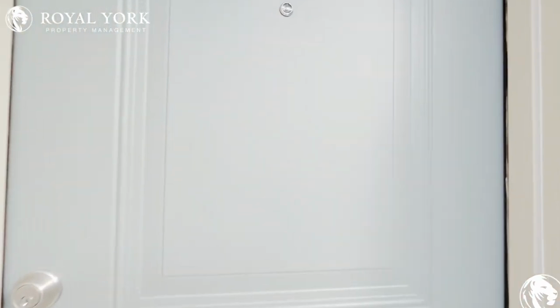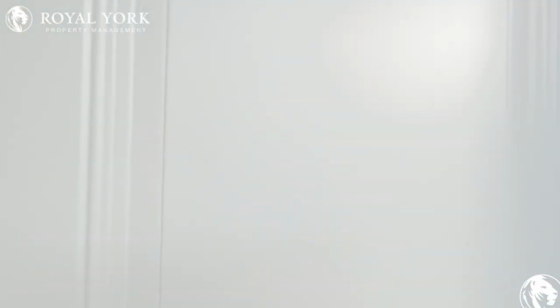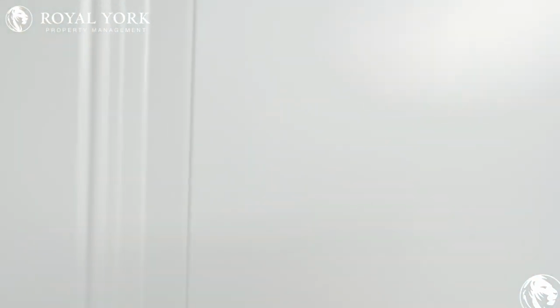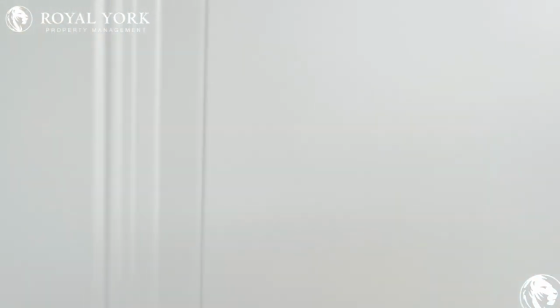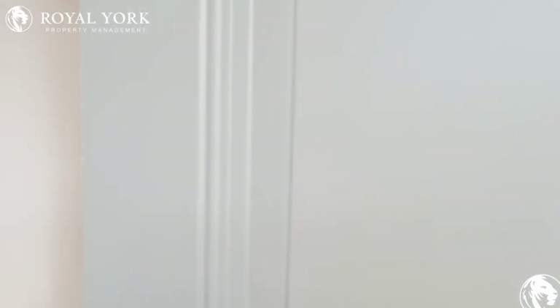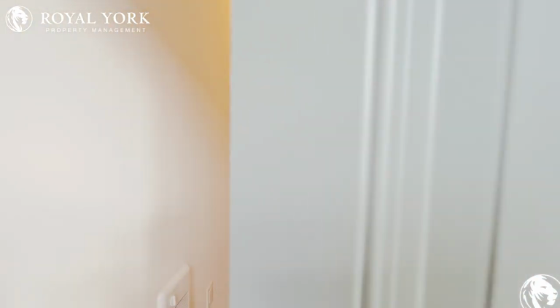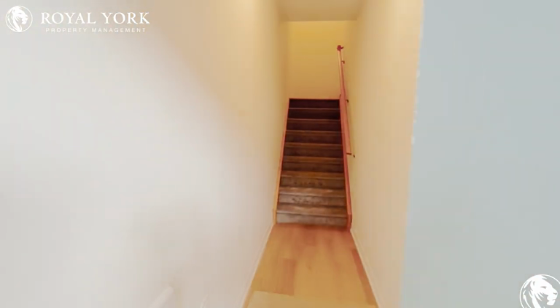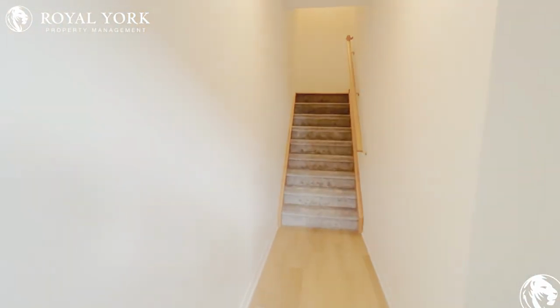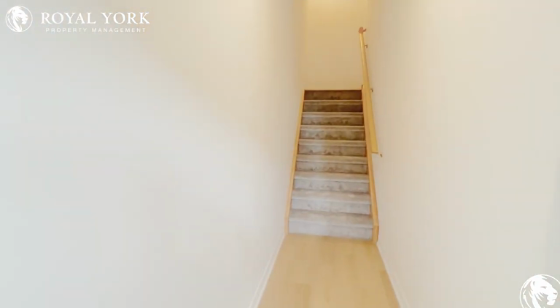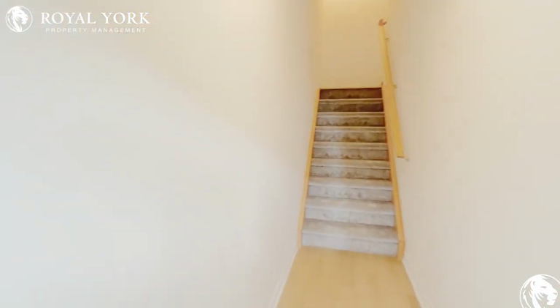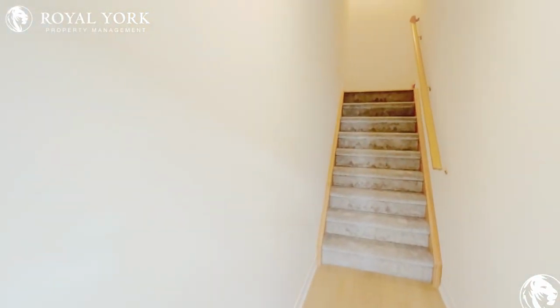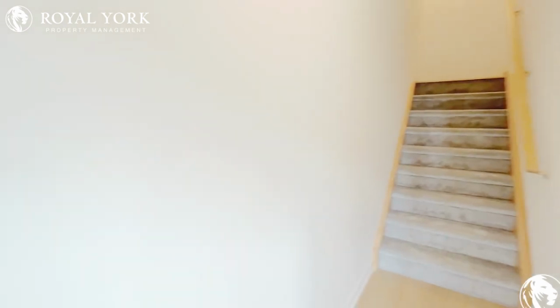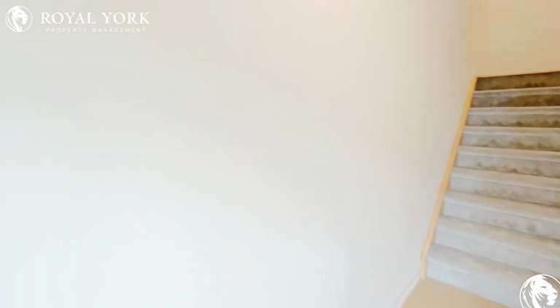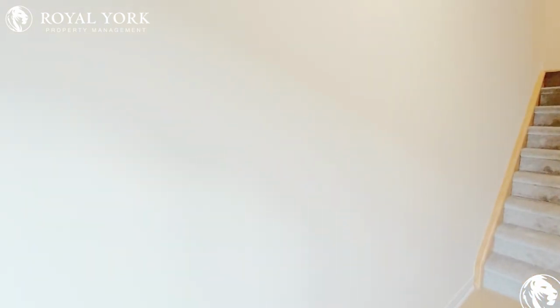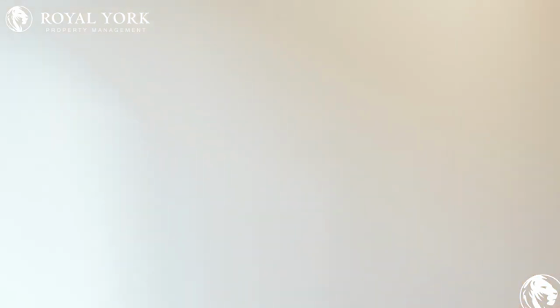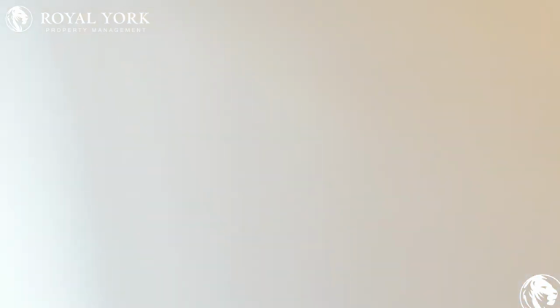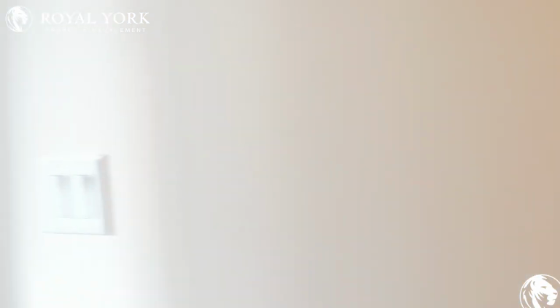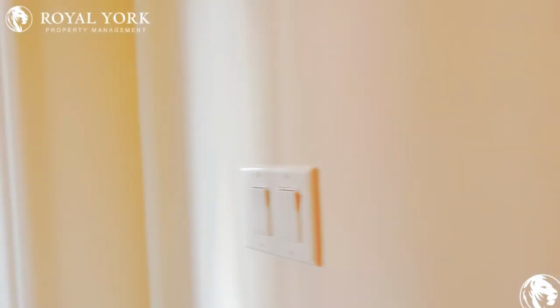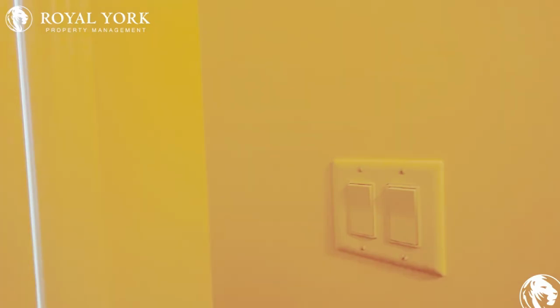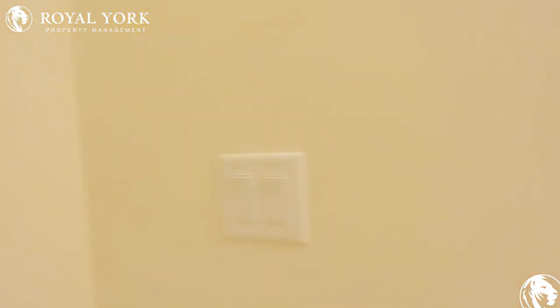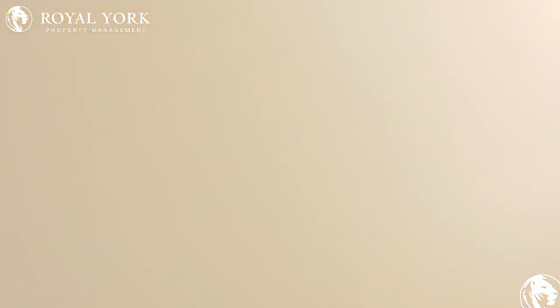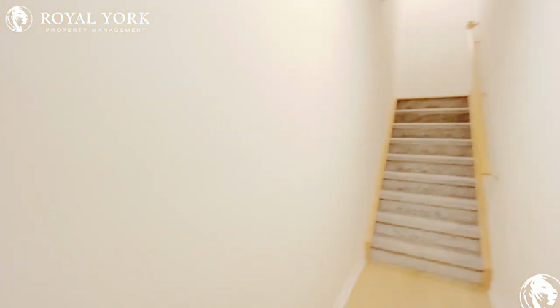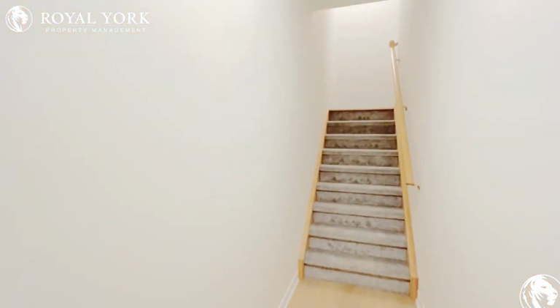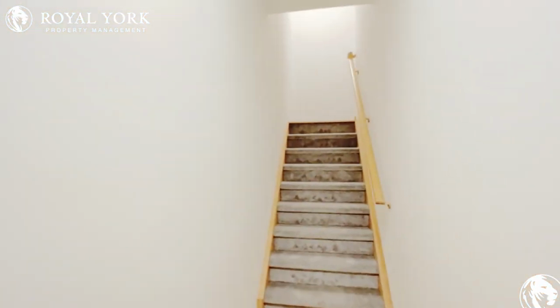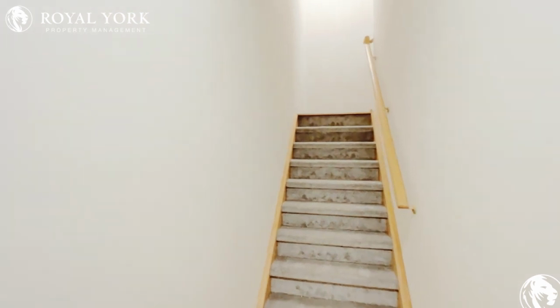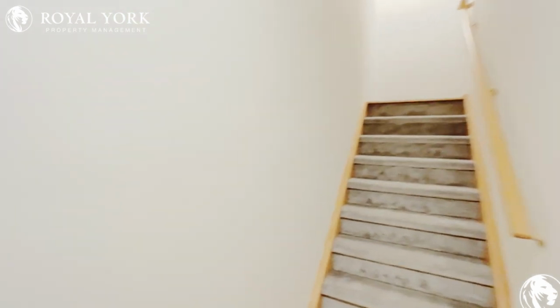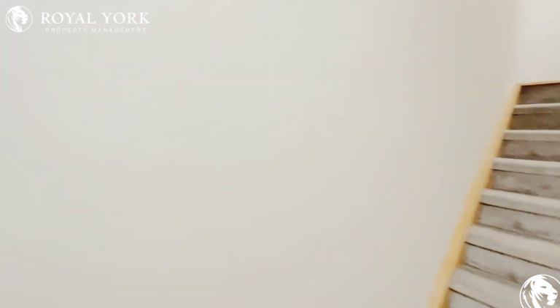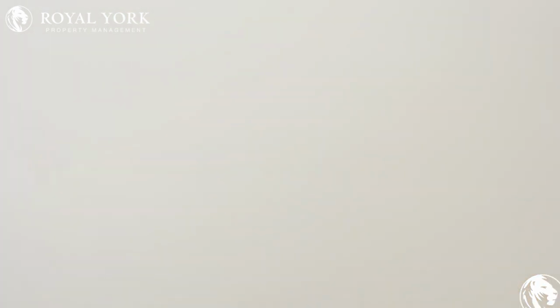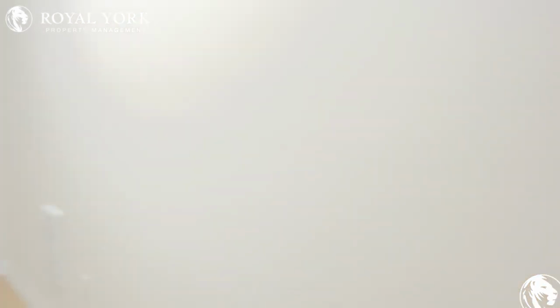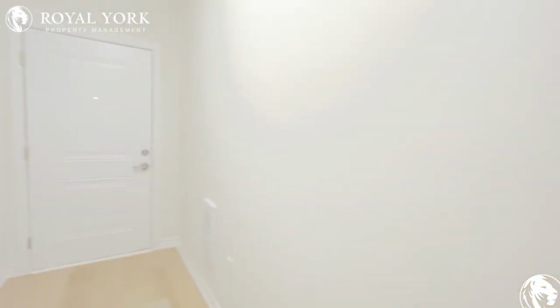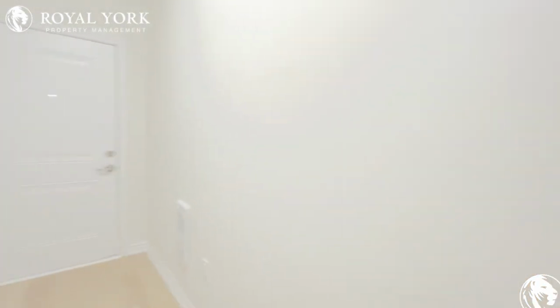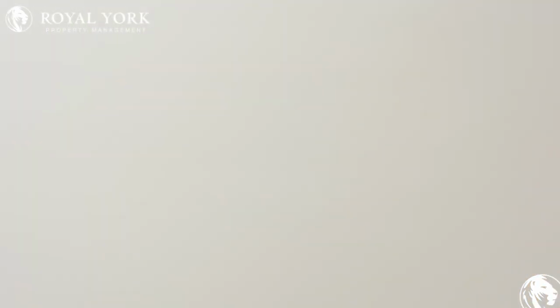Welcome to Unit 6 located here at 475 Beresford Path in Oshawa, Ontario. This is a two-bedroom, one-and-a-half bathroom townhouse for rent by Royal York Property Management.